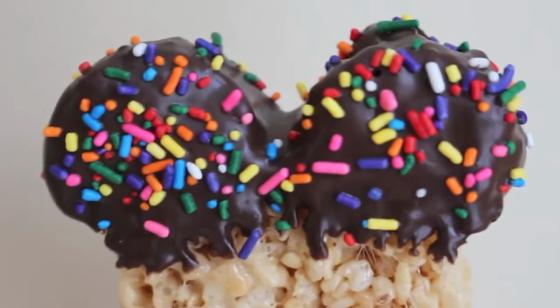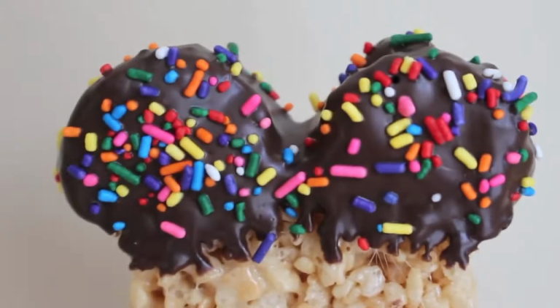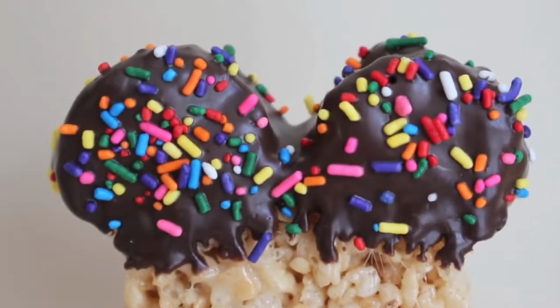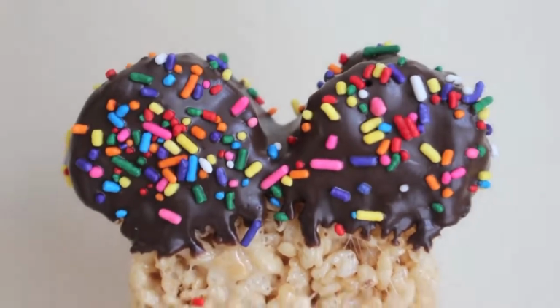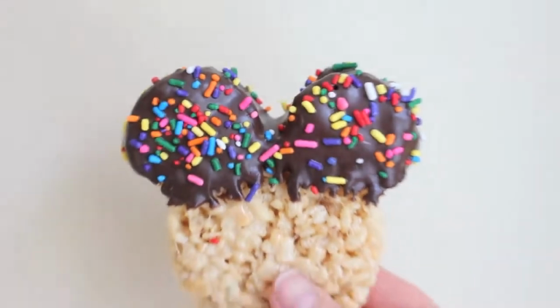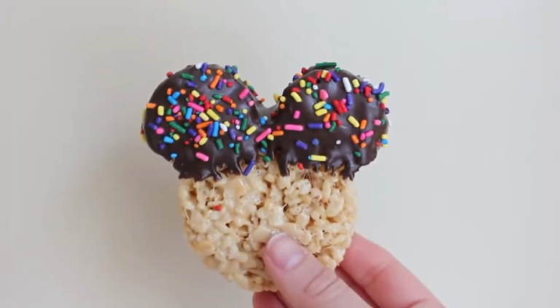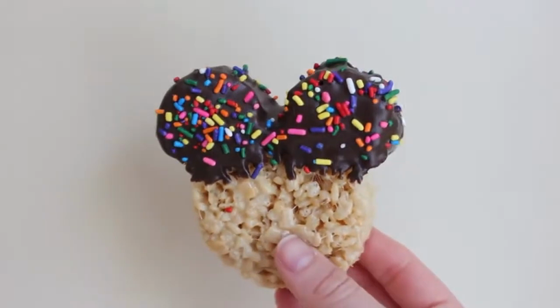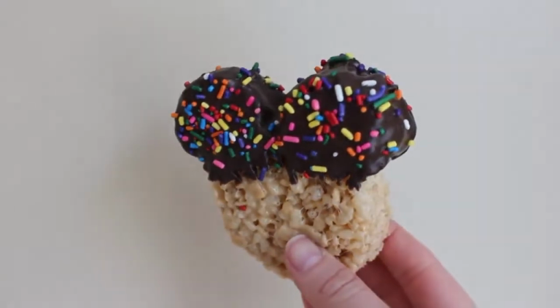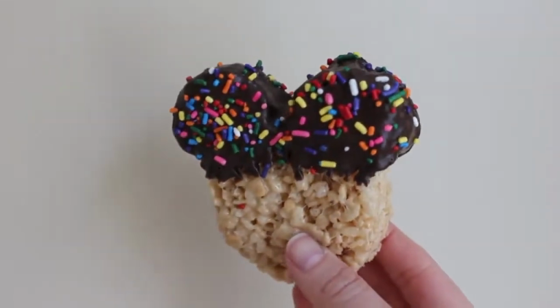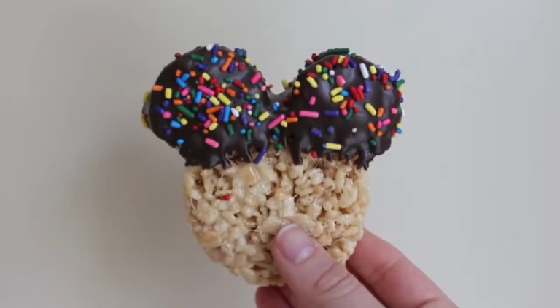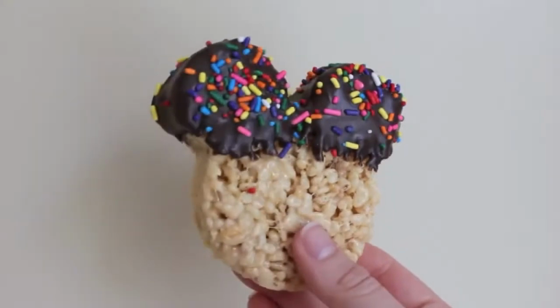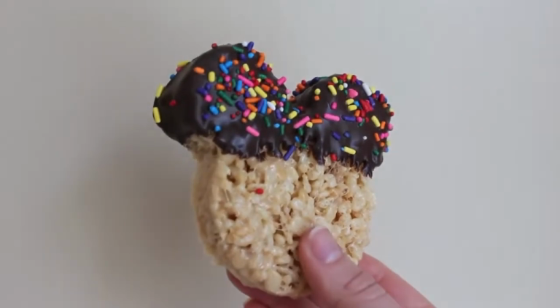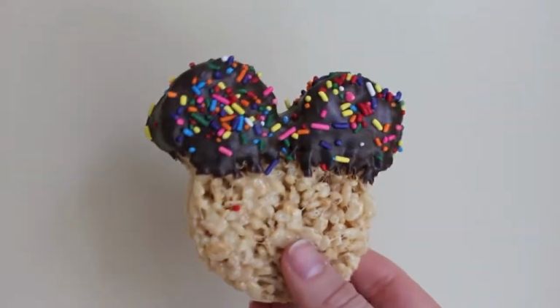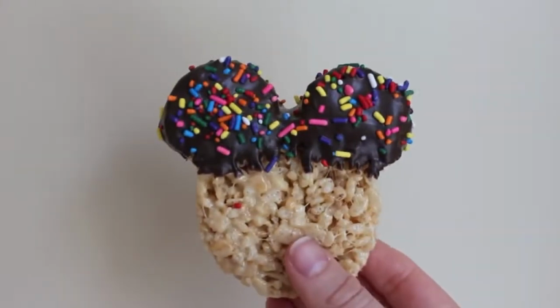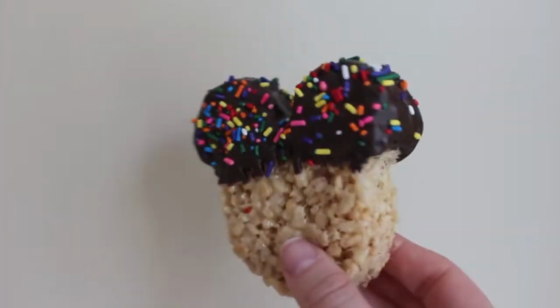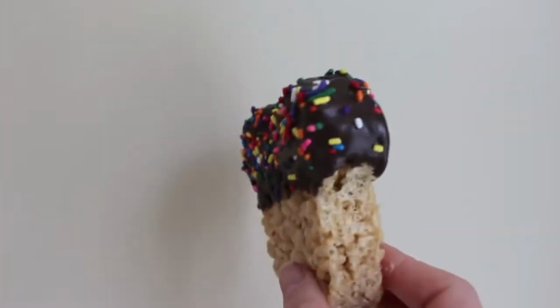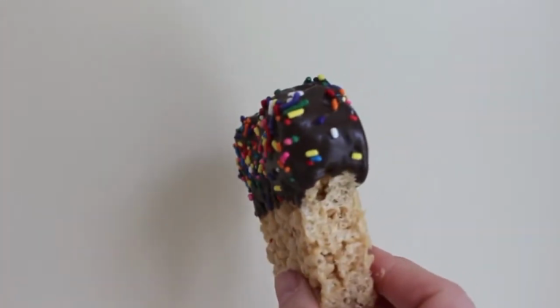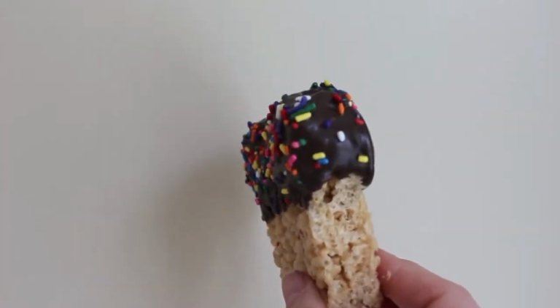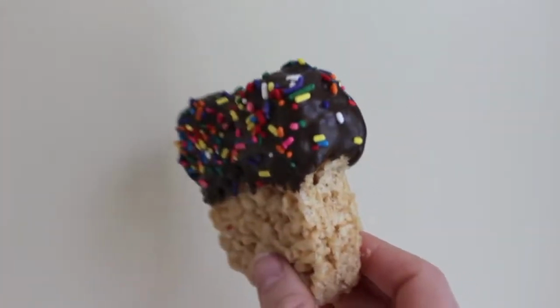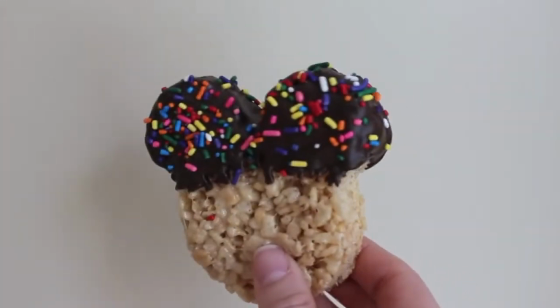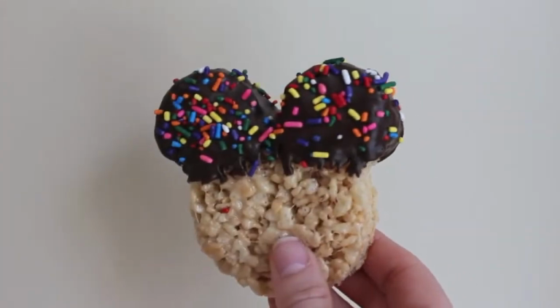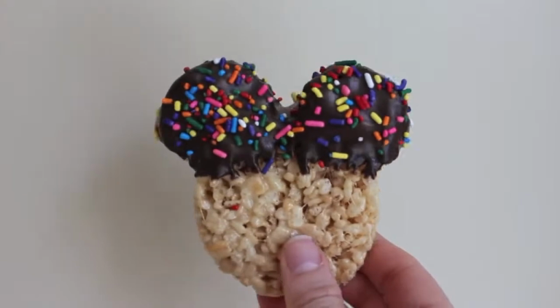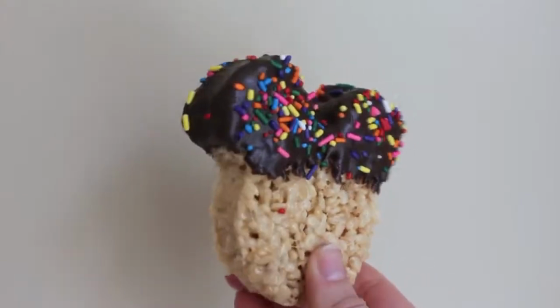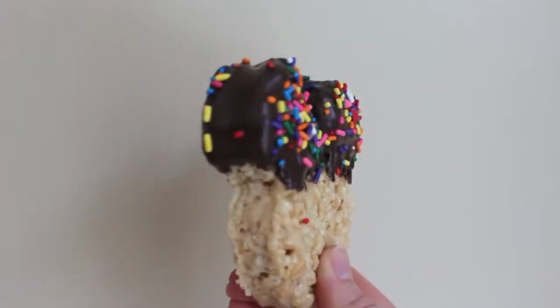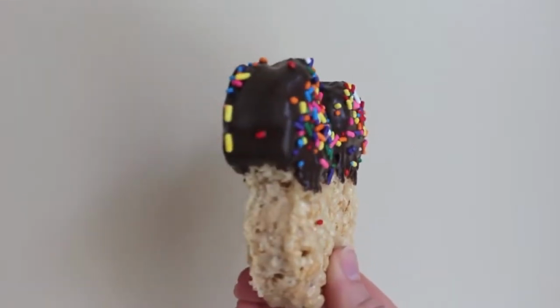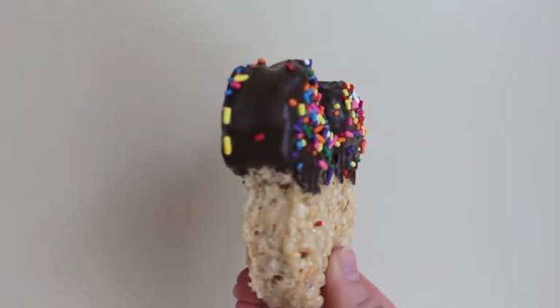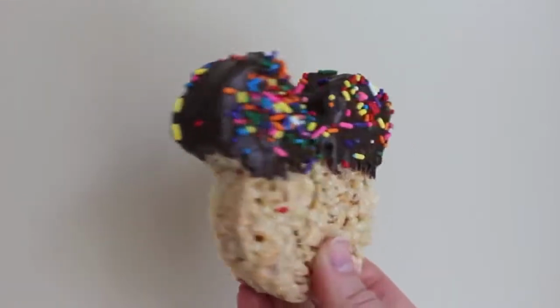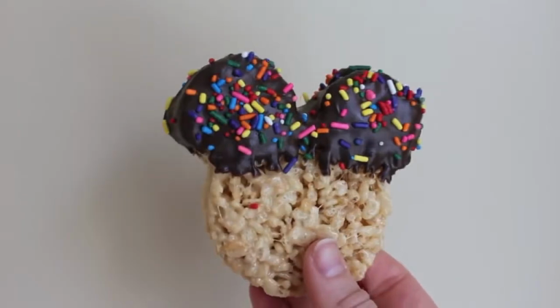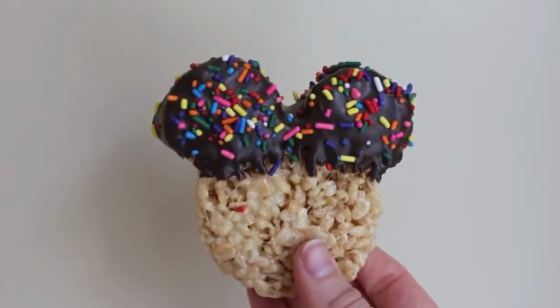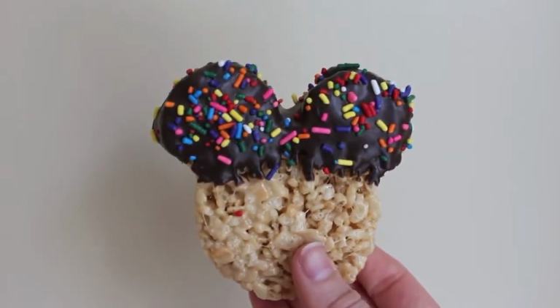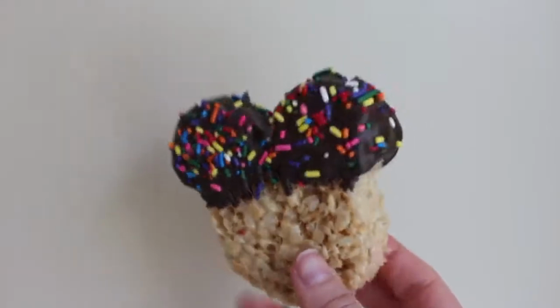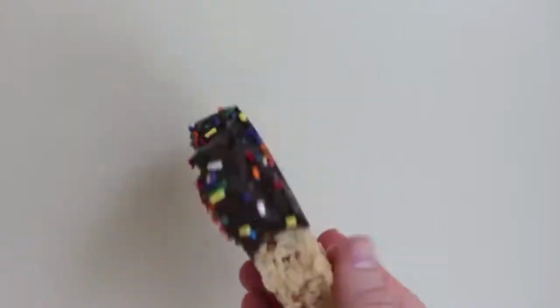And there you have it, a chocolate dipped Mickey Mouse Rice Krispie treat. These were so visually appealing and even more so they were absolutely delicious. I brought these over to a birthday party and received so many compliments. They were extremely easy to make and just so stinking delicious.